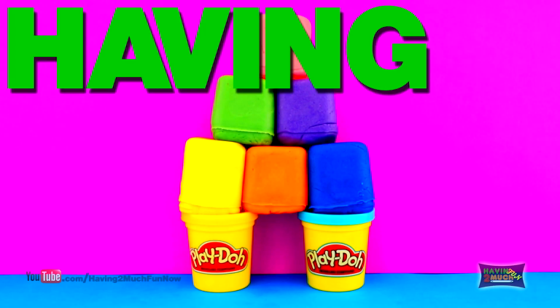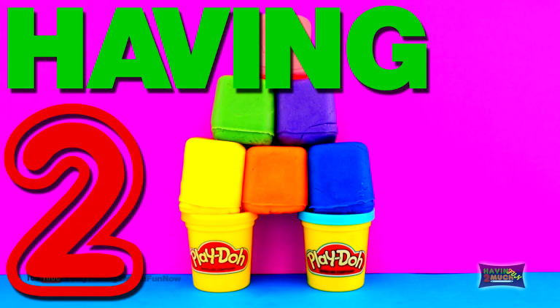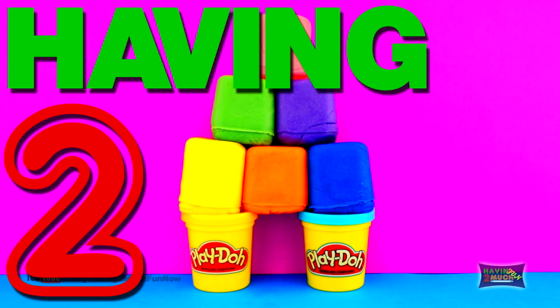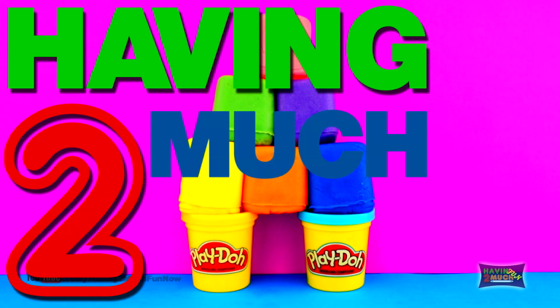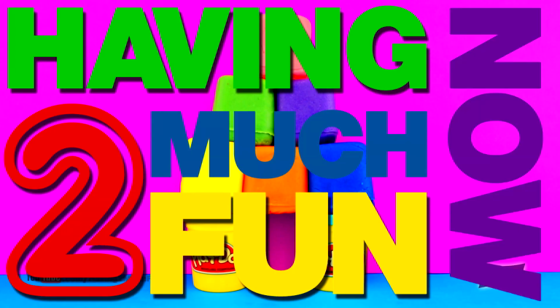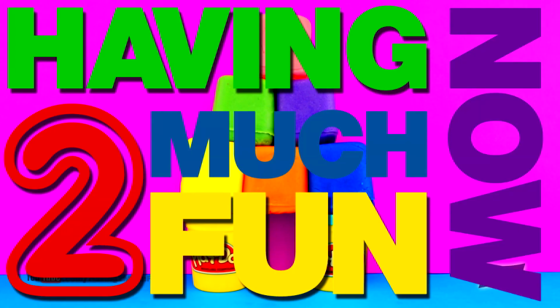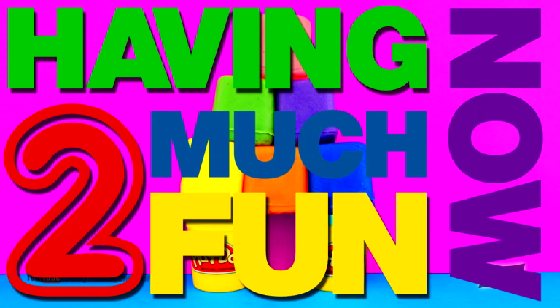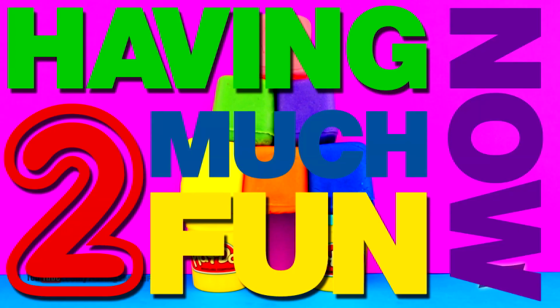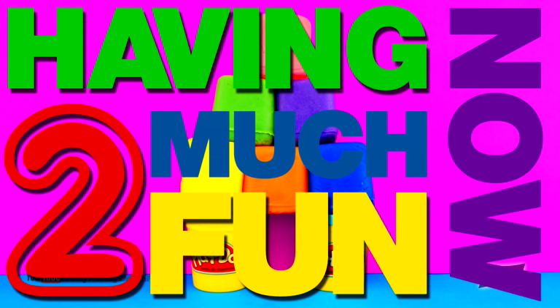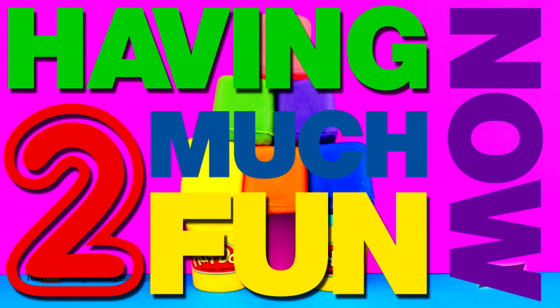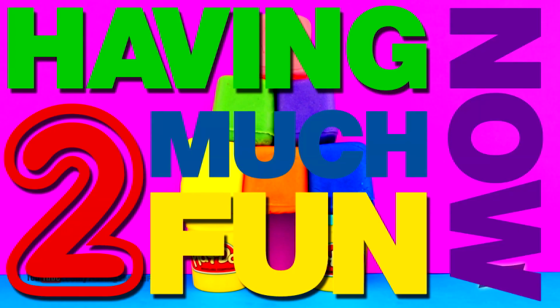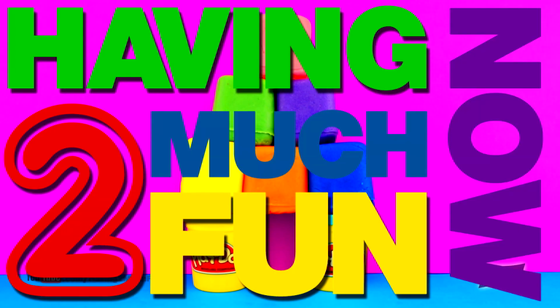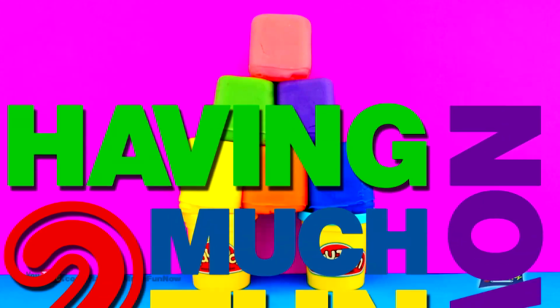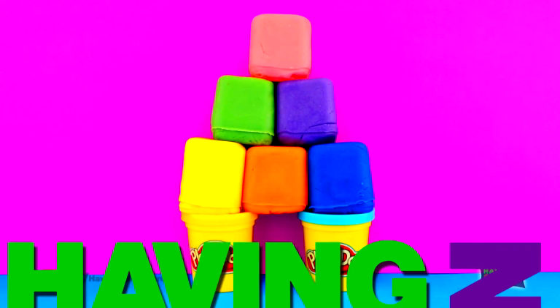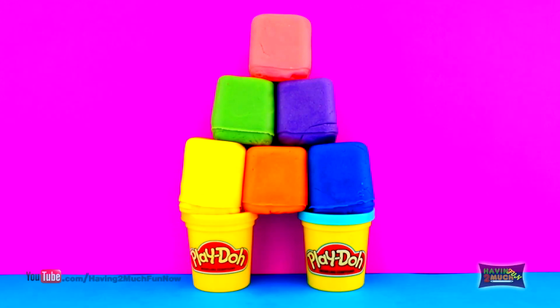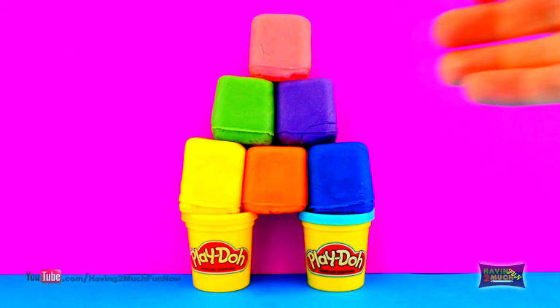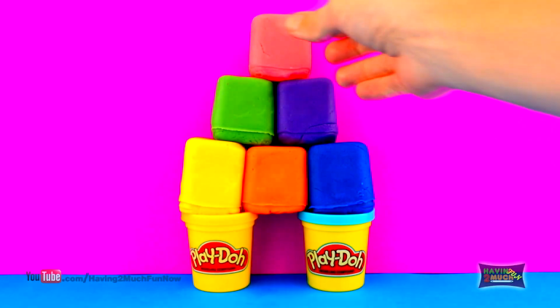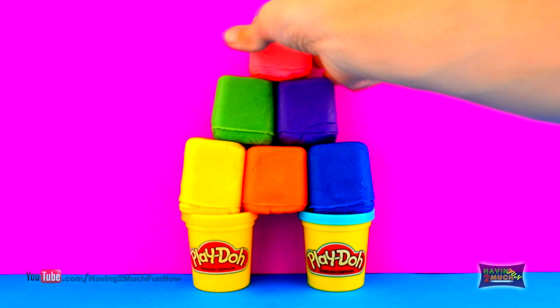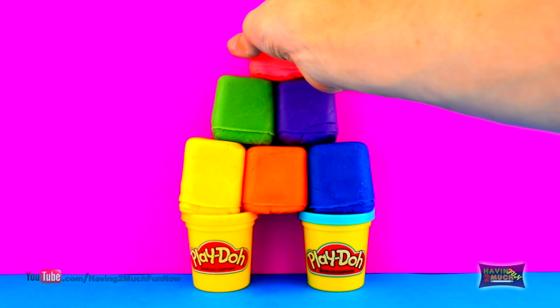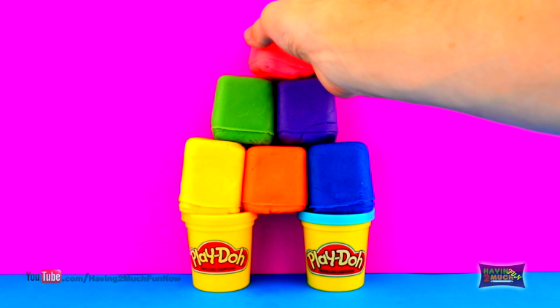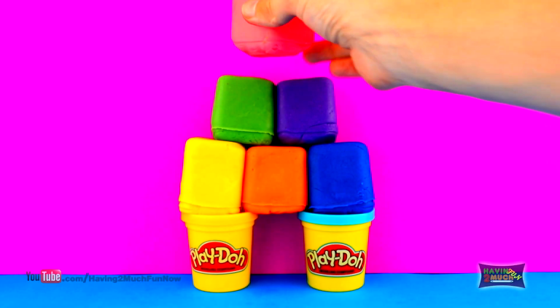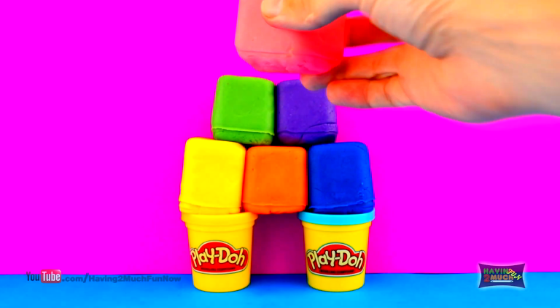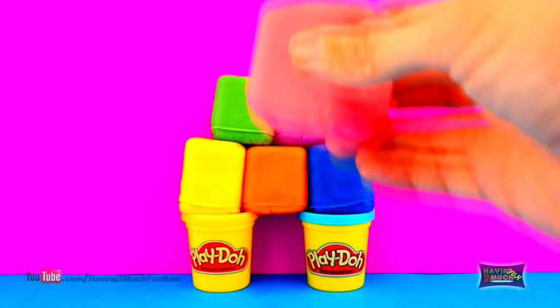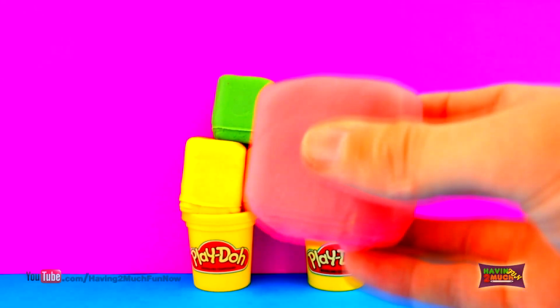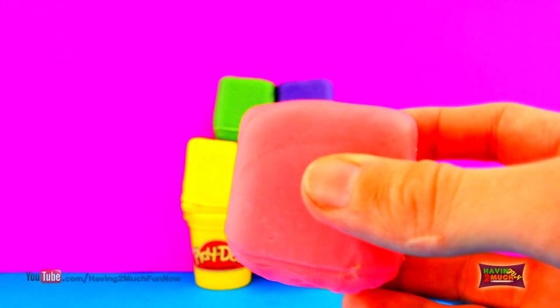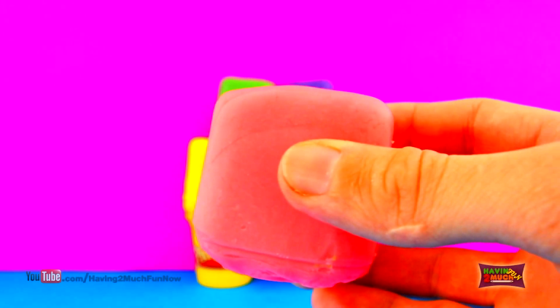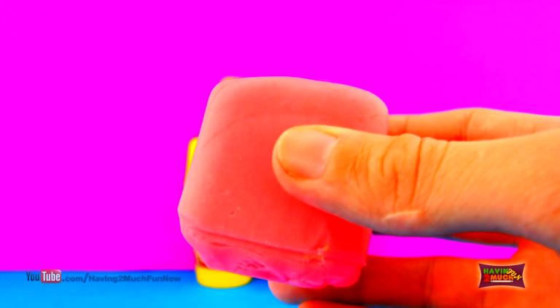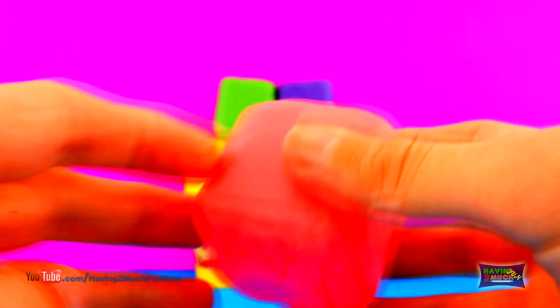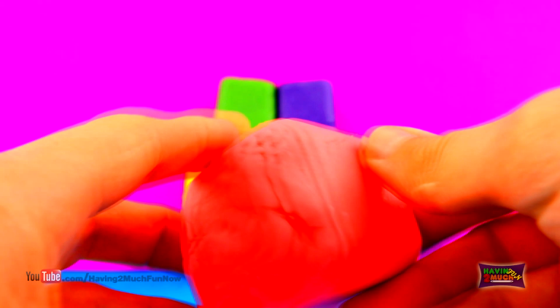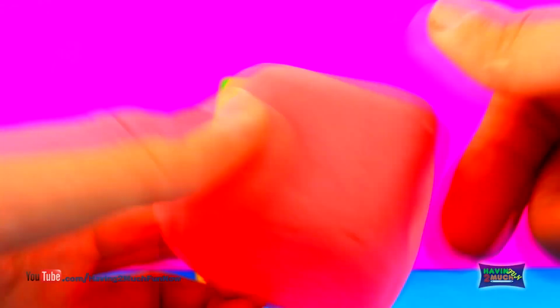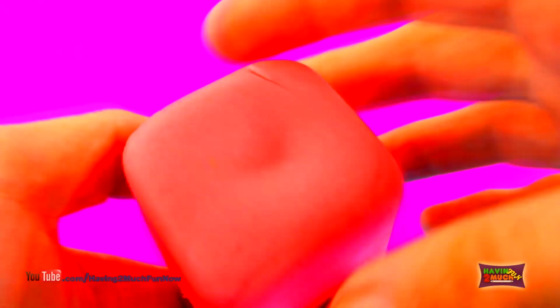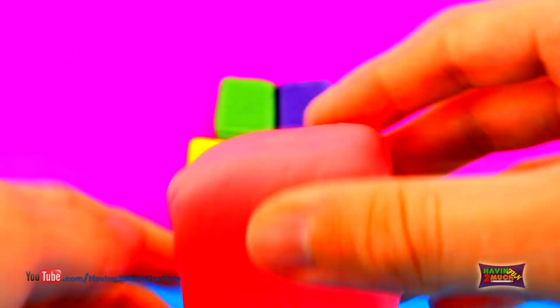I'm having too much fun now. Let's check out these cool Play-Doh surprise blocks, loaded with fun toys. Kicking off with the pink block.